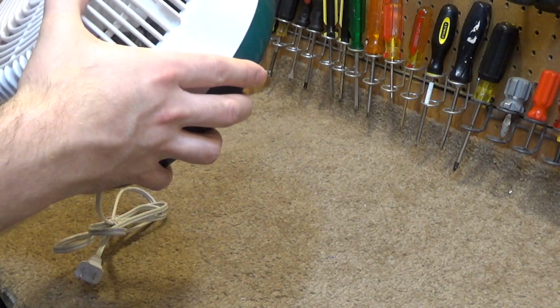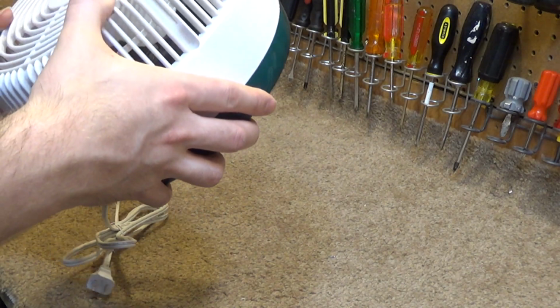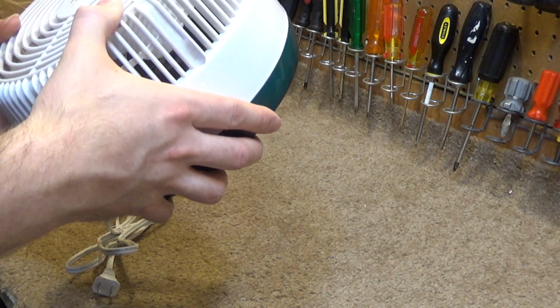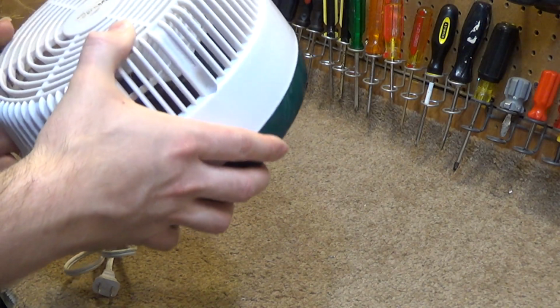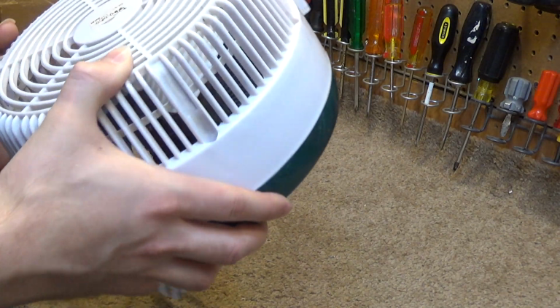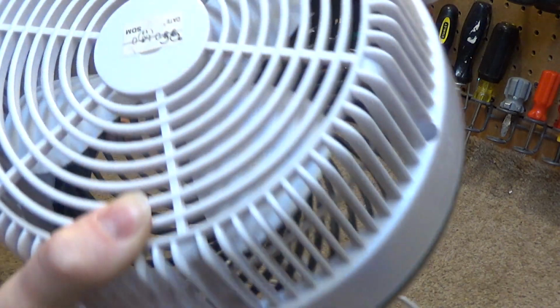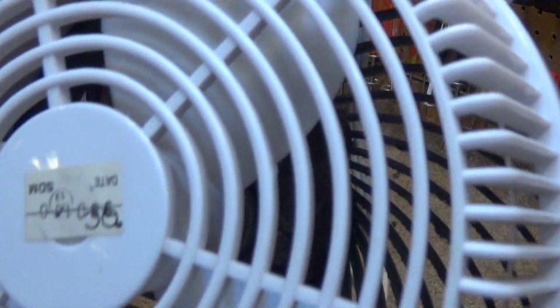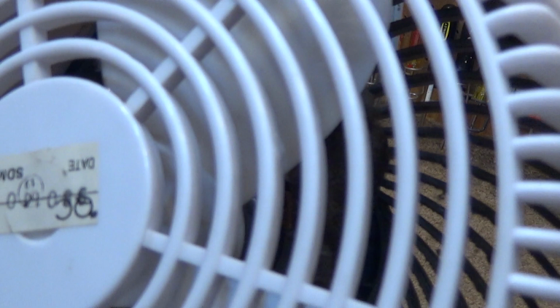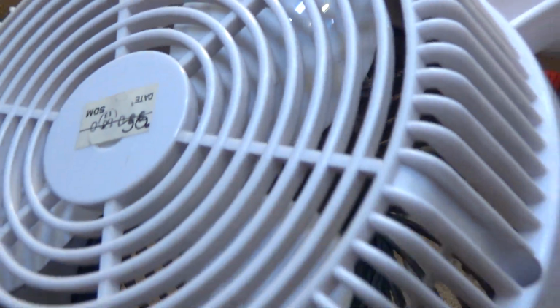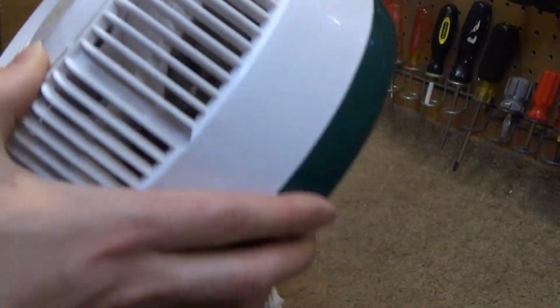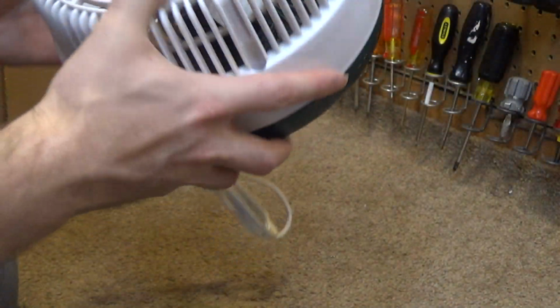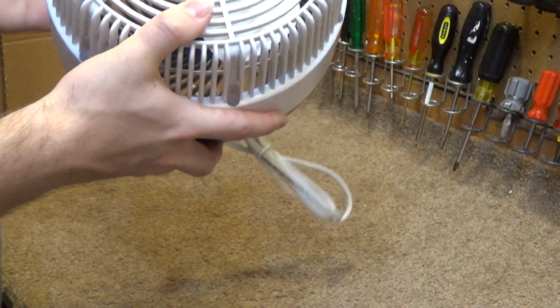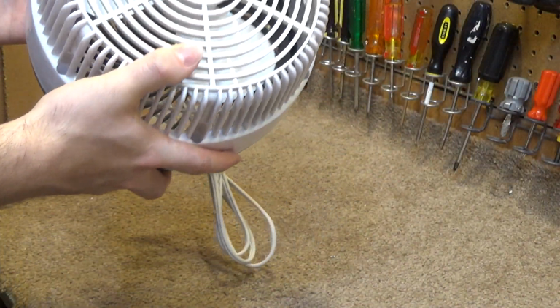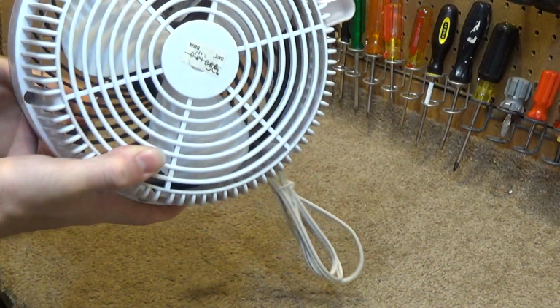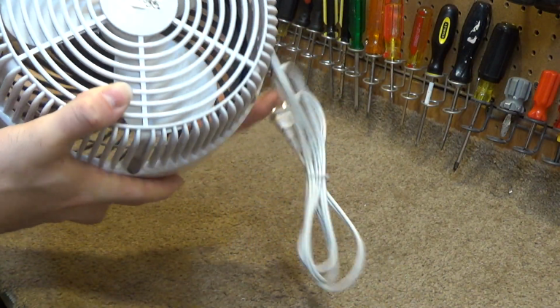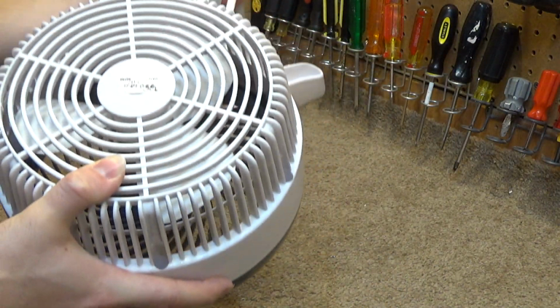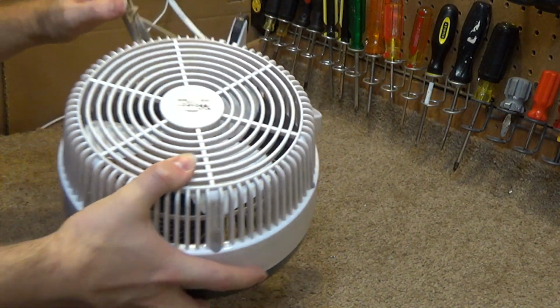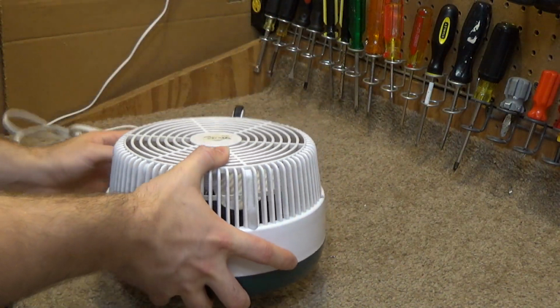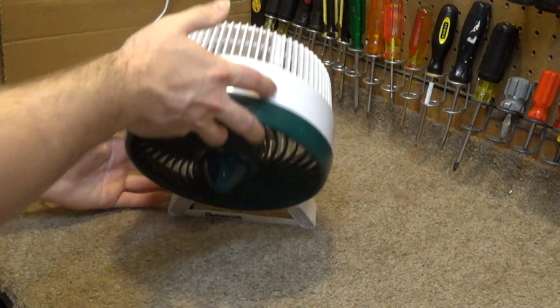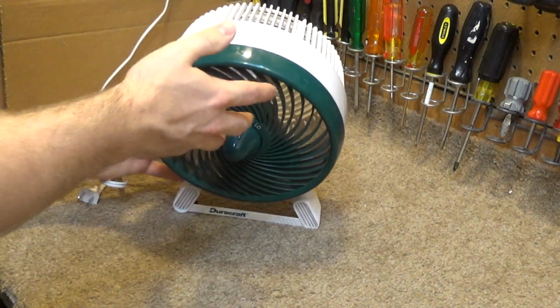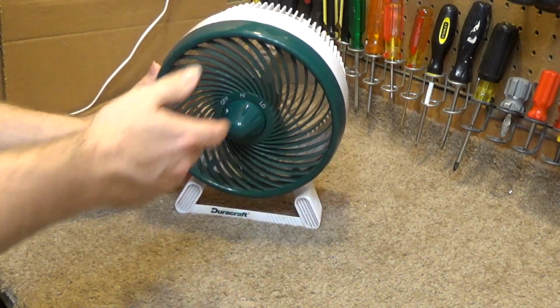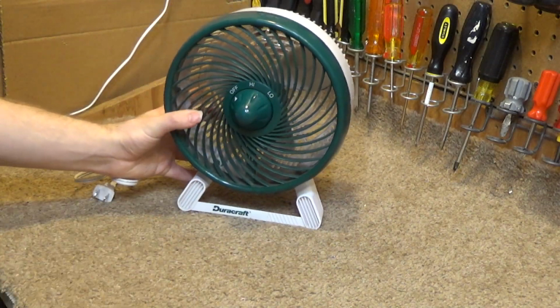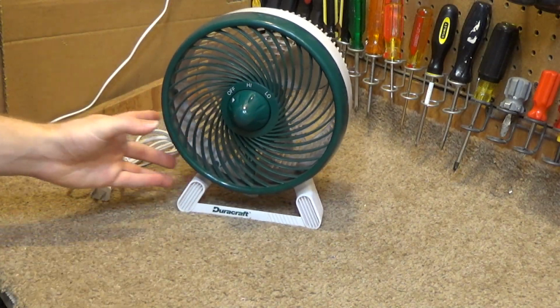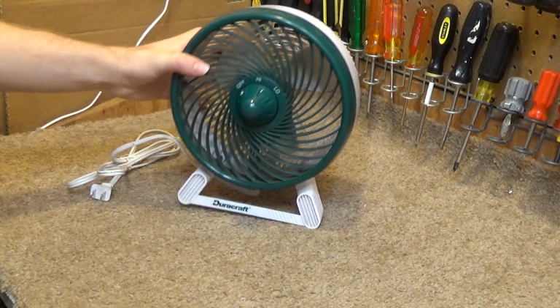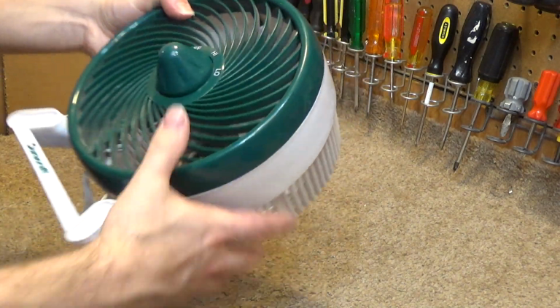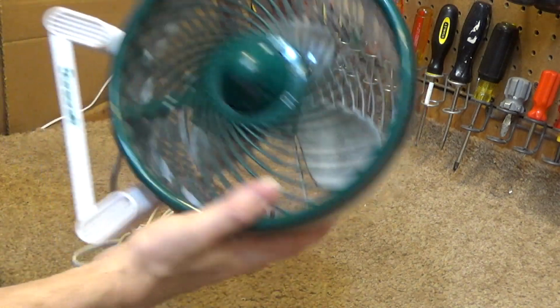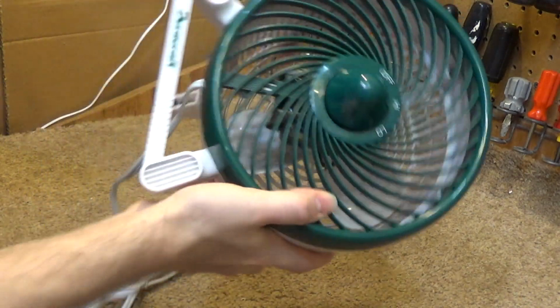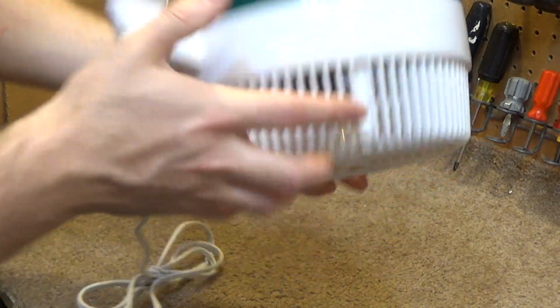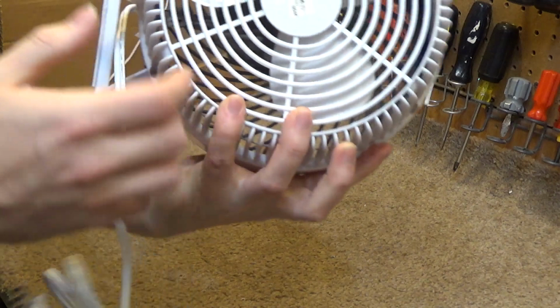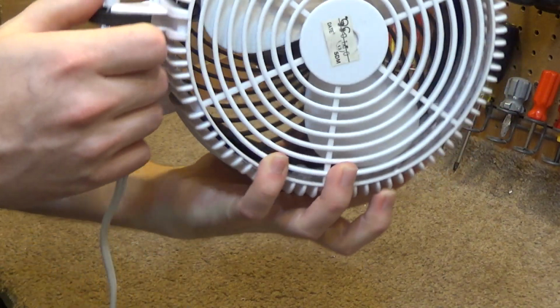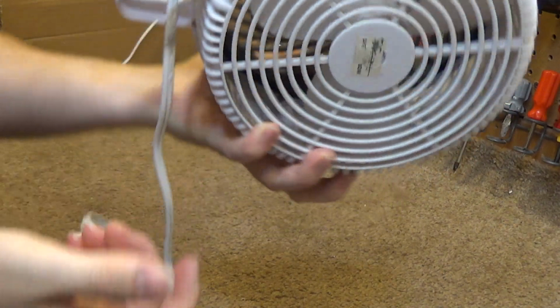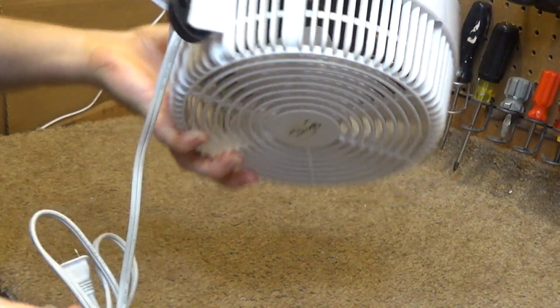It looks like the bearing has actually broken off of there, and I very well may have a bearing that will fit on this fan. I'm not even going to bother running it because I know it's not going to run. The blade isn't even on the motor anymore.